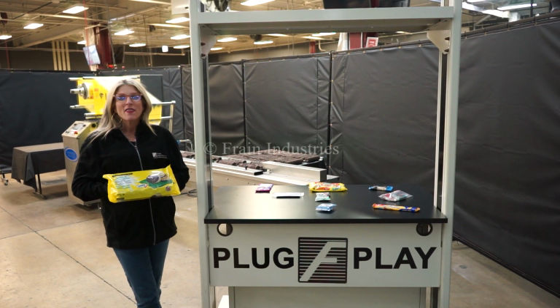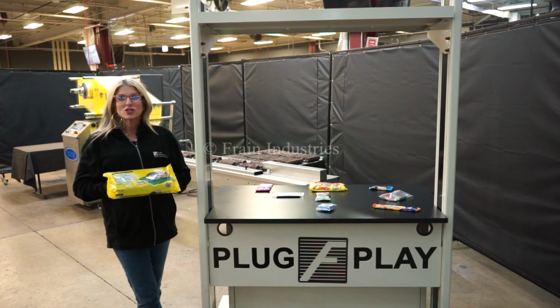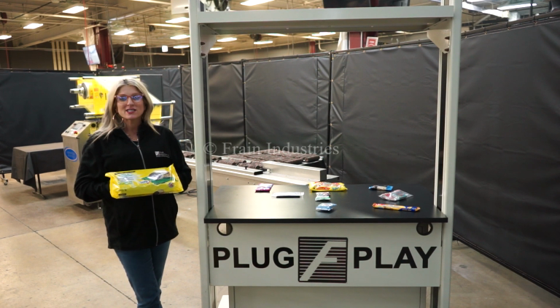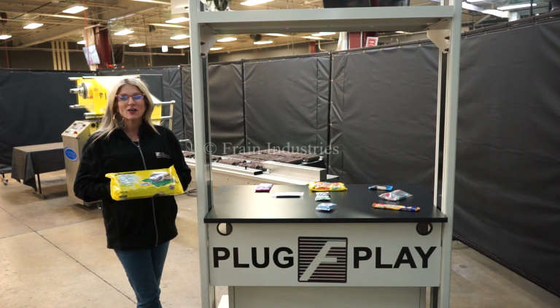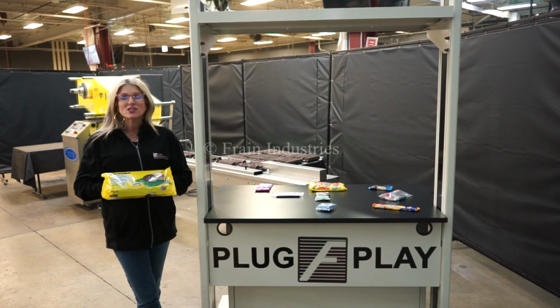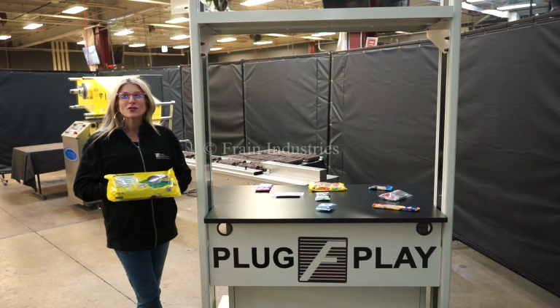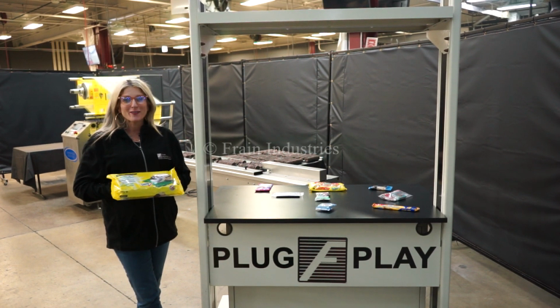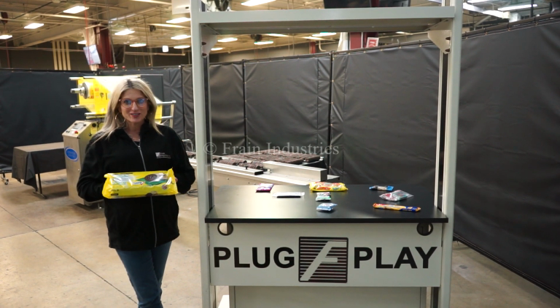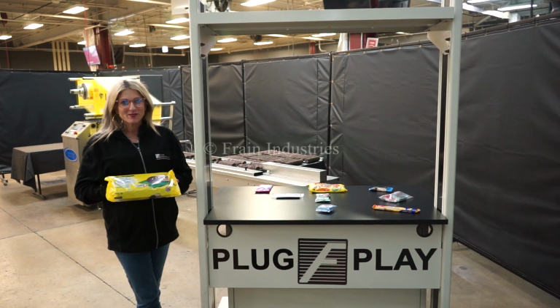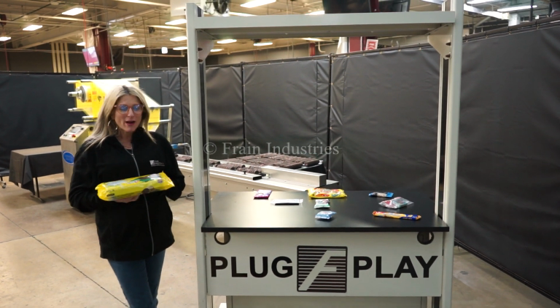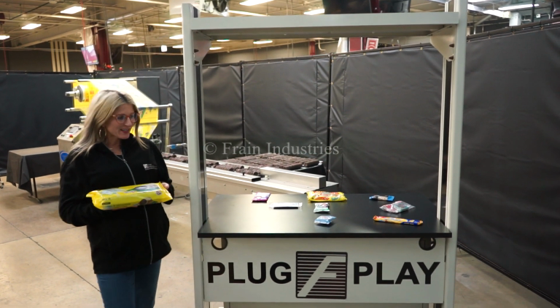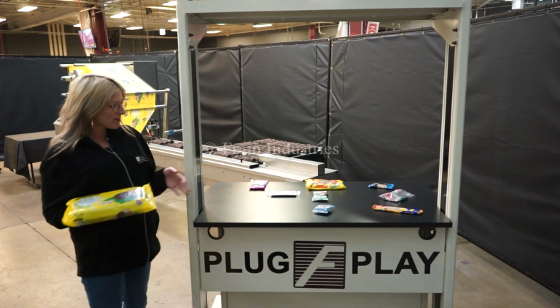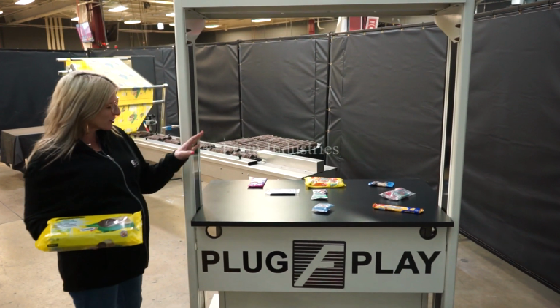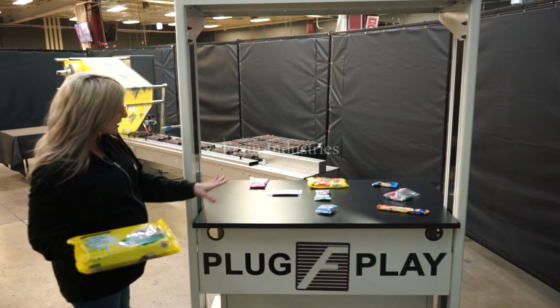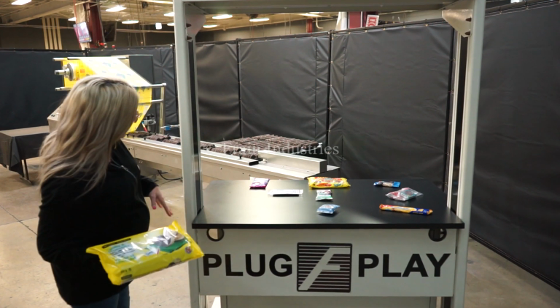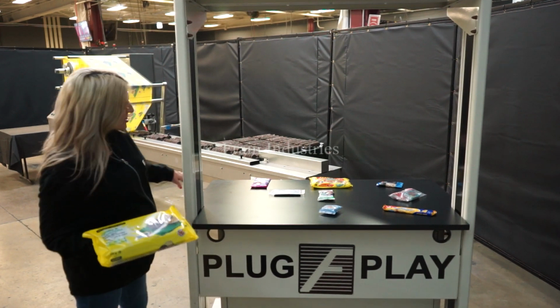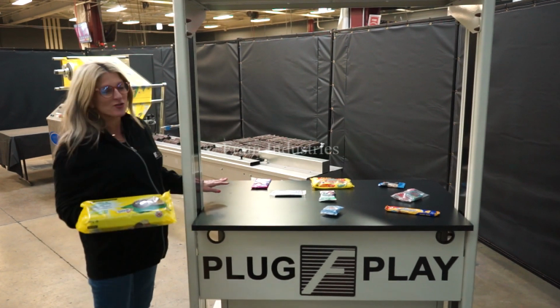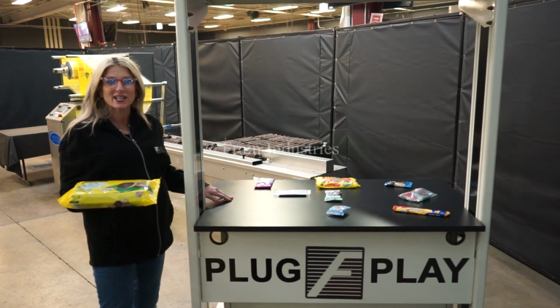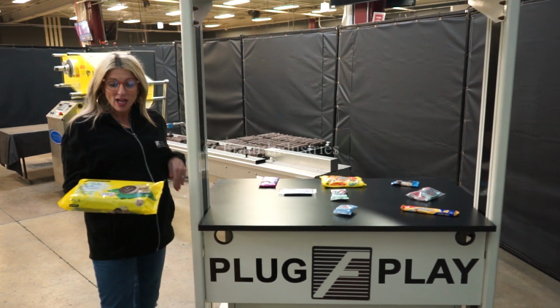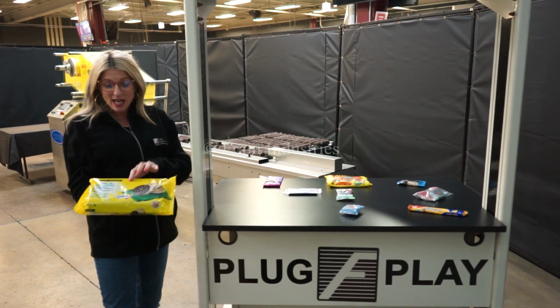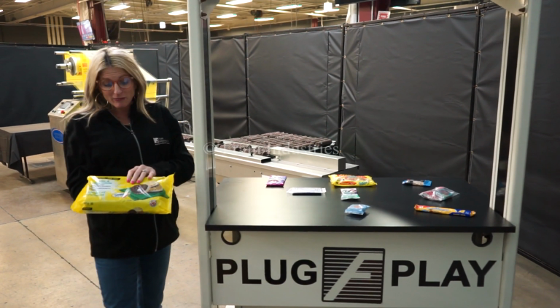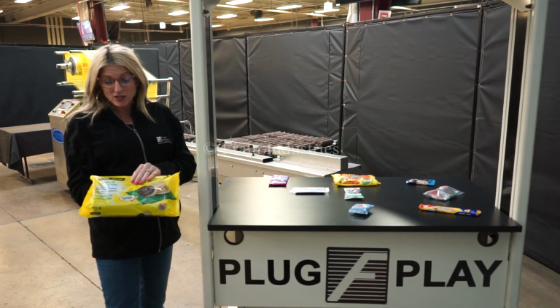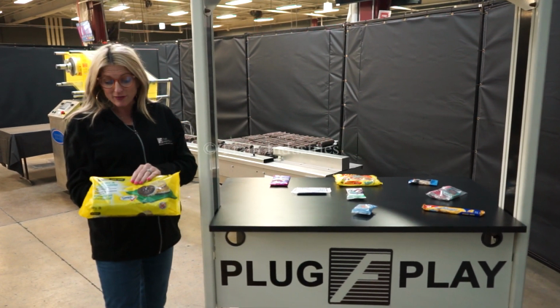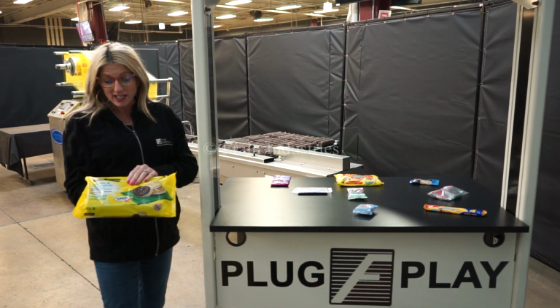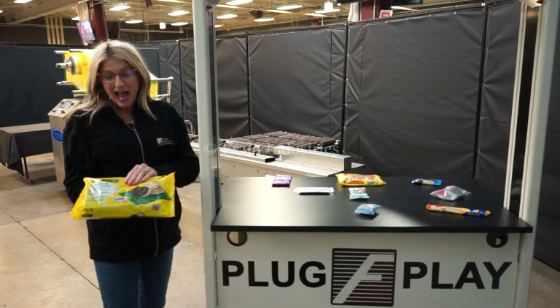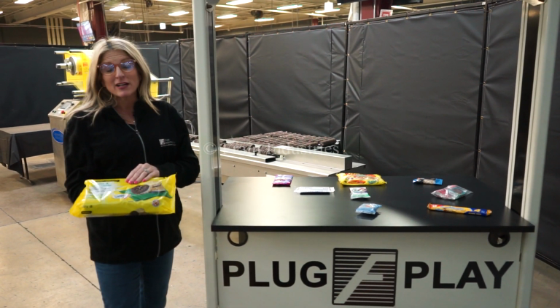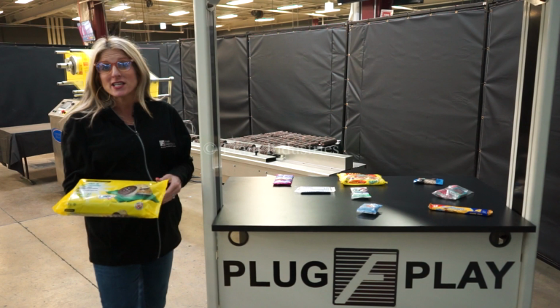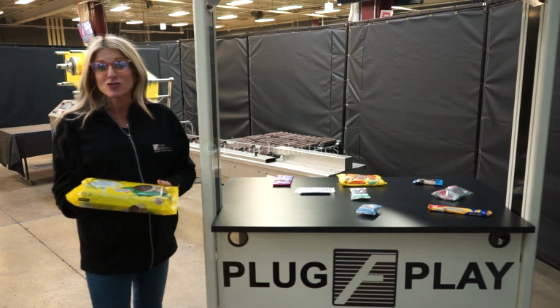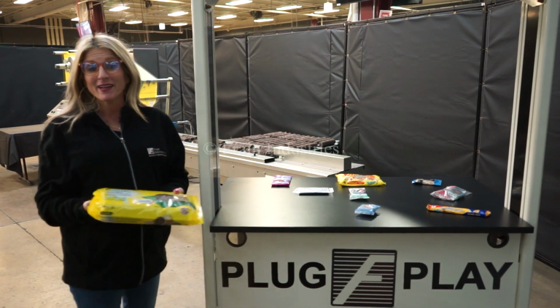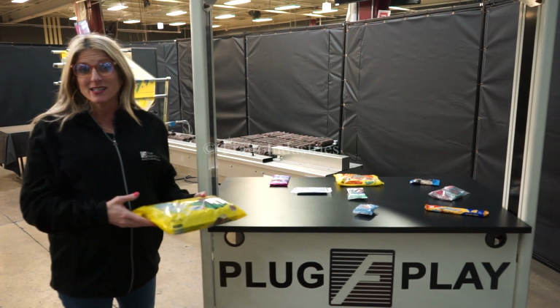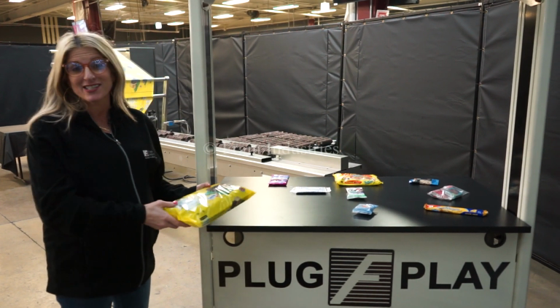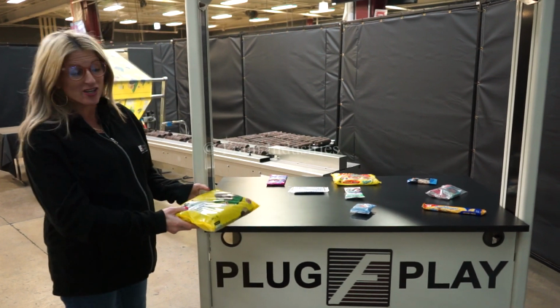The voltage is currently set to single phase 240 volts. Wrappers like these are capable of running many different products such as the ones you see here. Today we'll be running this tray of cookies at a rate of 1,500 shipping cases per single shift.